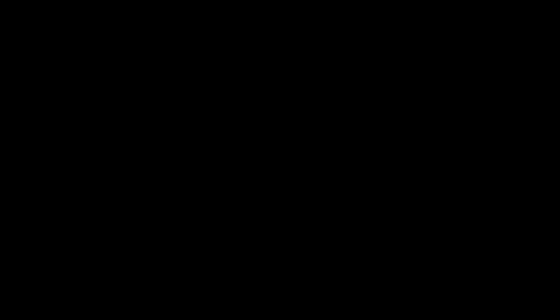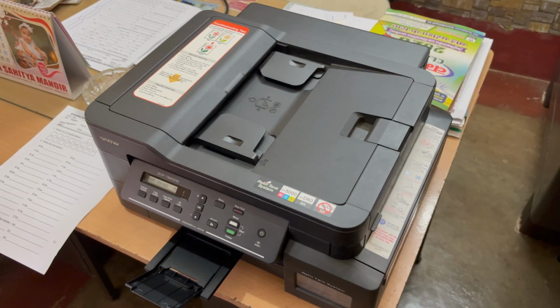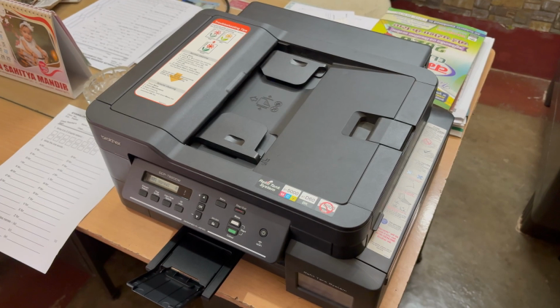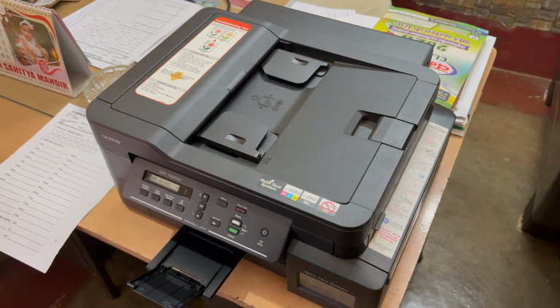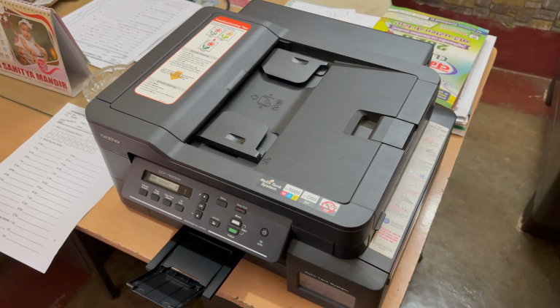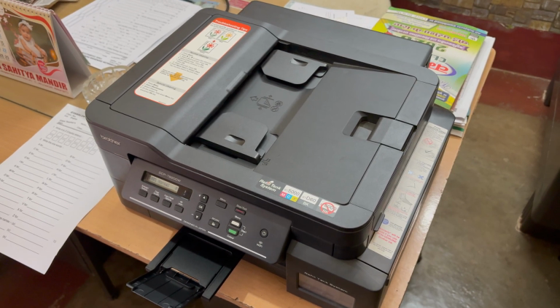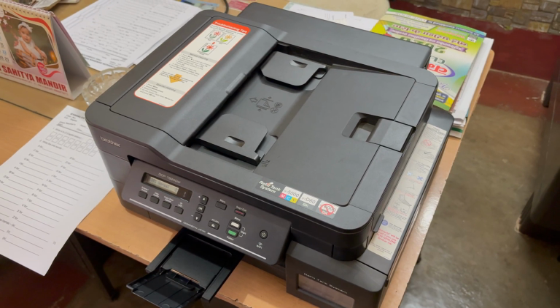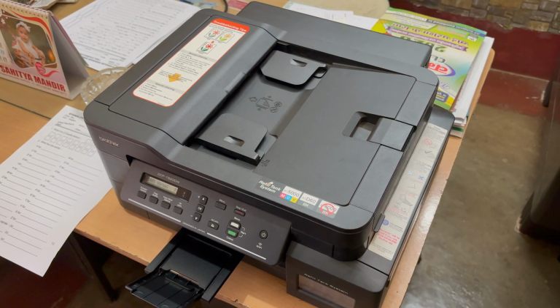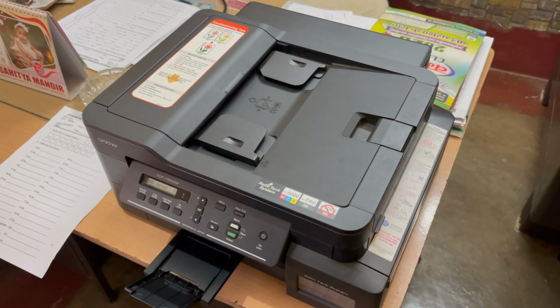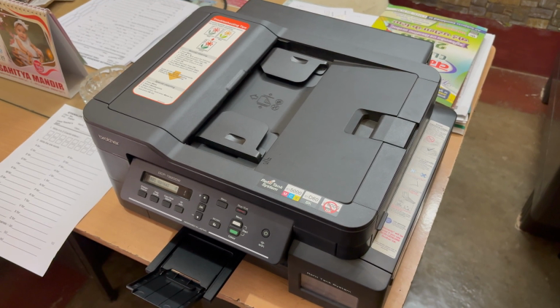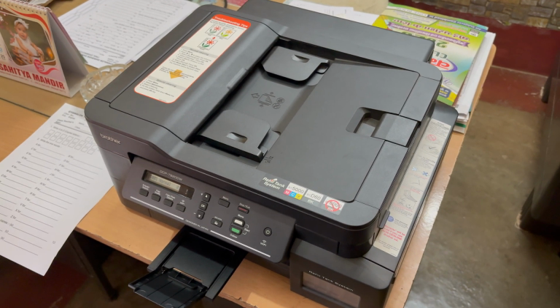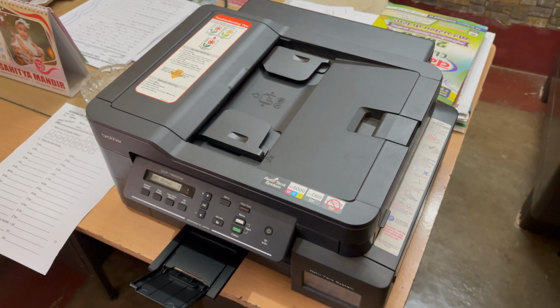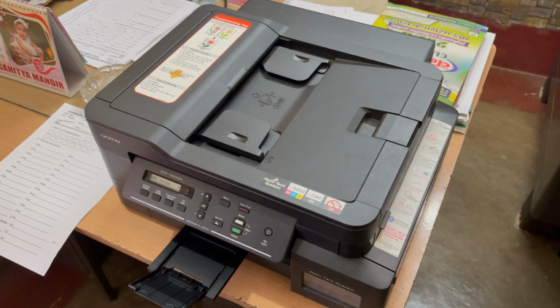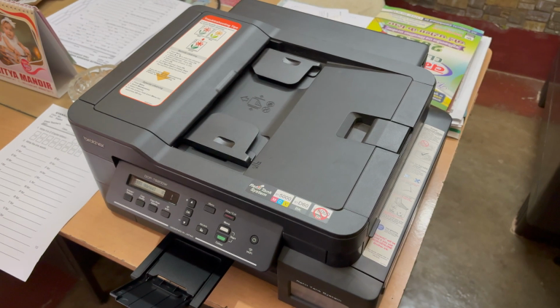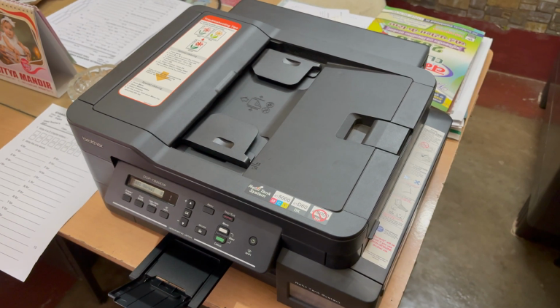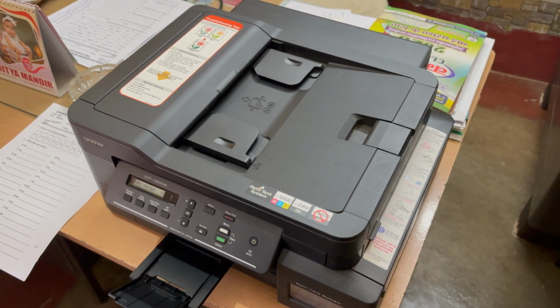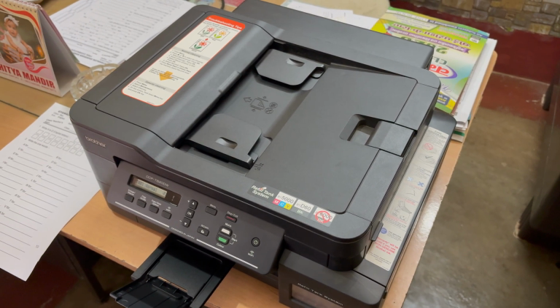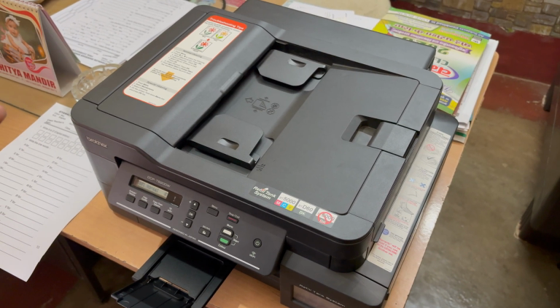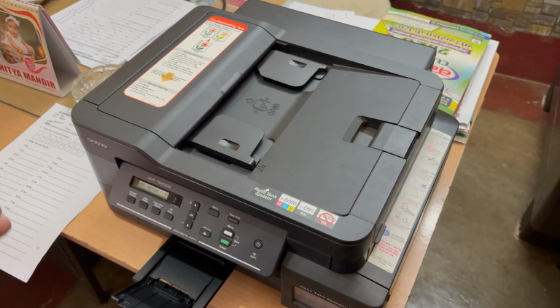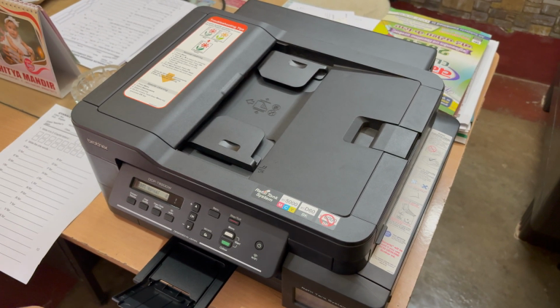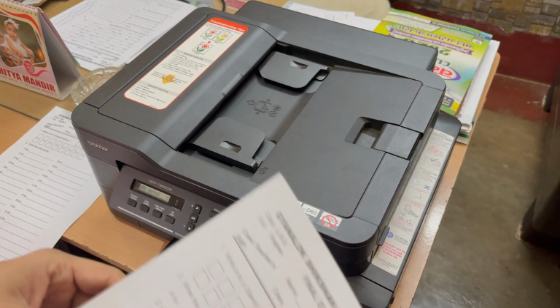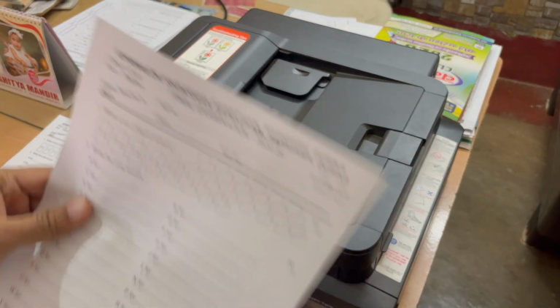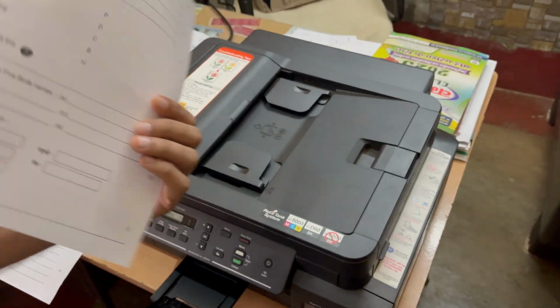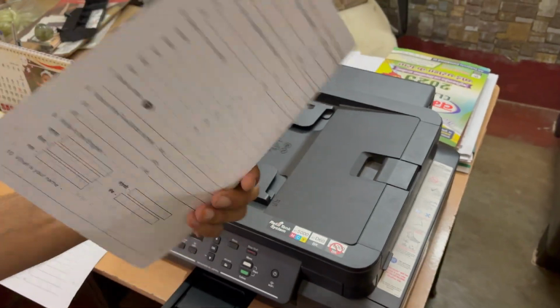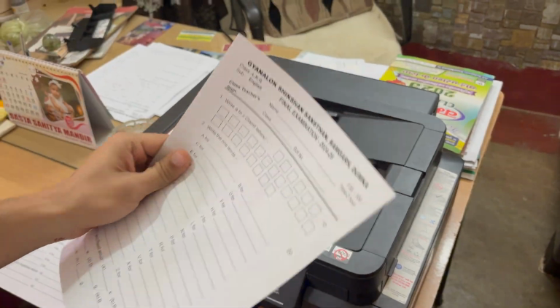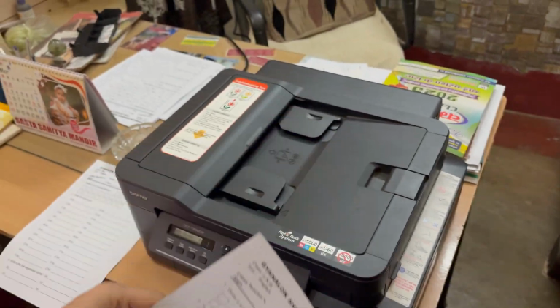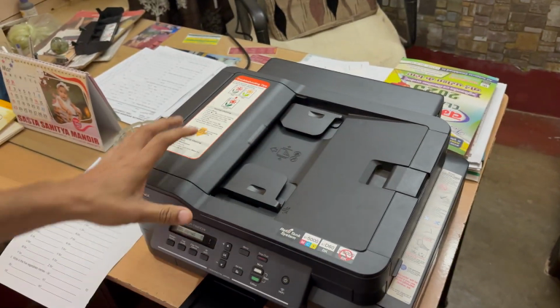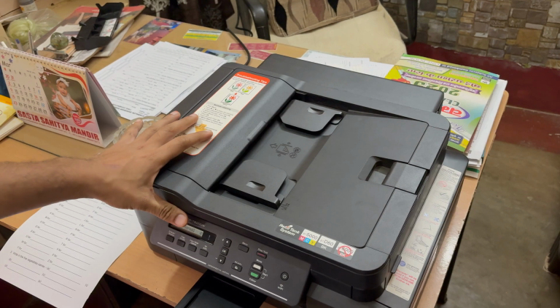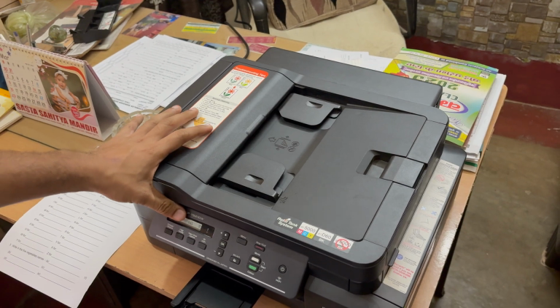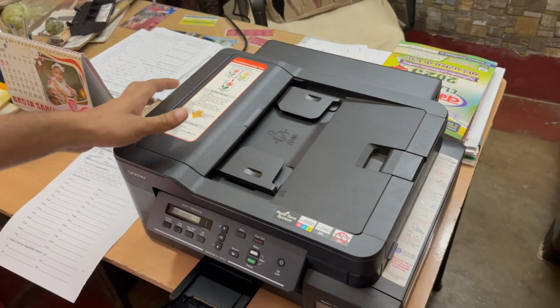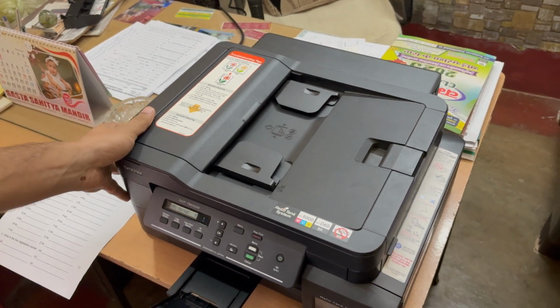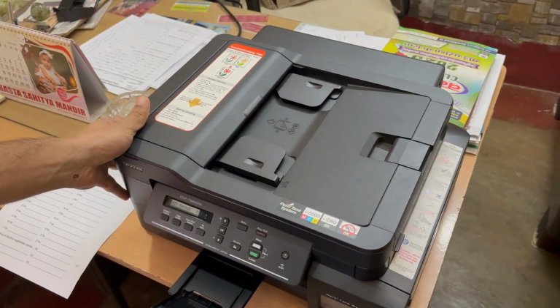Hey, what's up guys, my name is Saurav and welcome back to another video. In this video I'm going to be talking about how you can print both sides of a paper using a Brother printer.